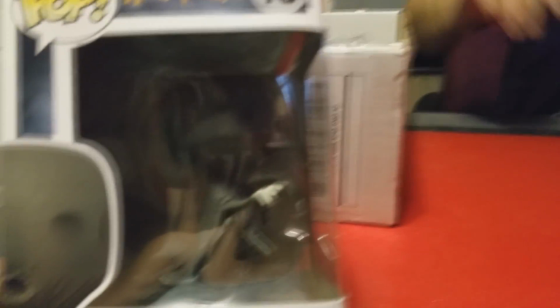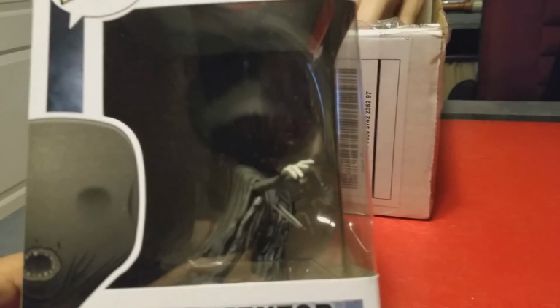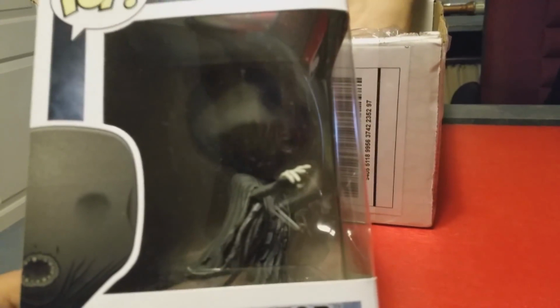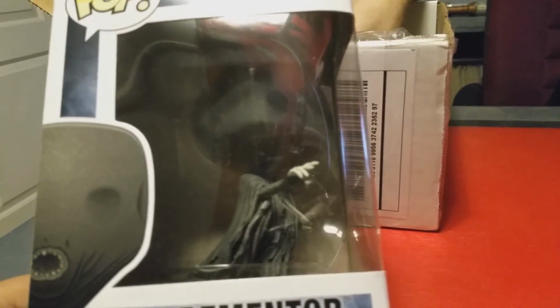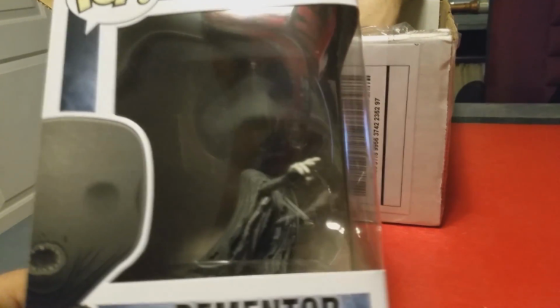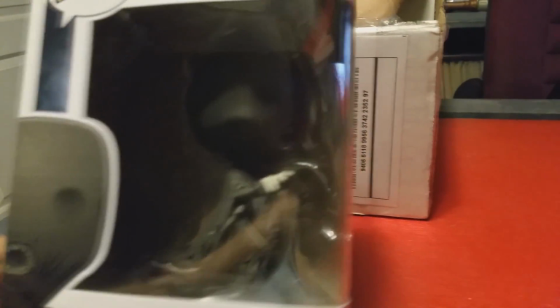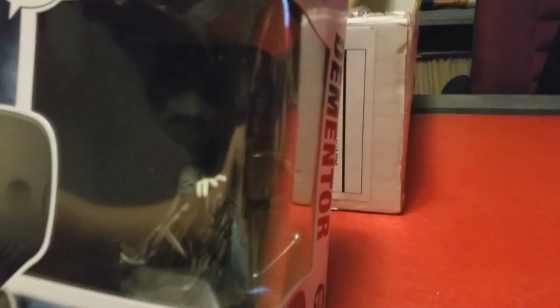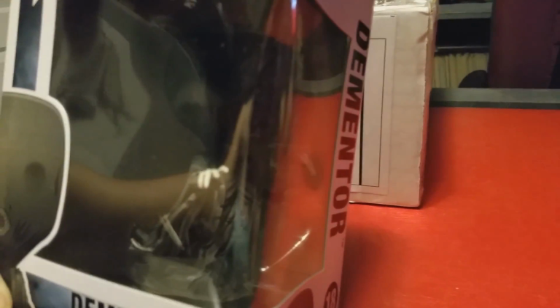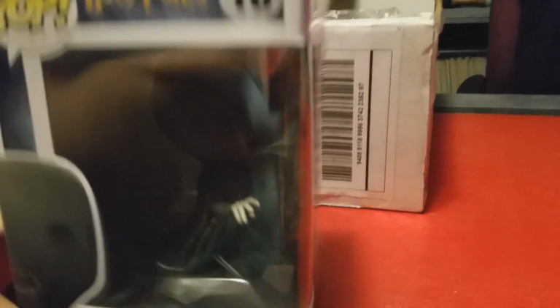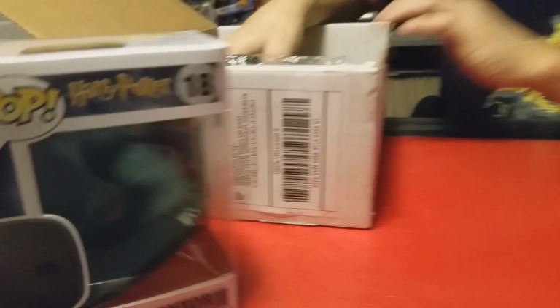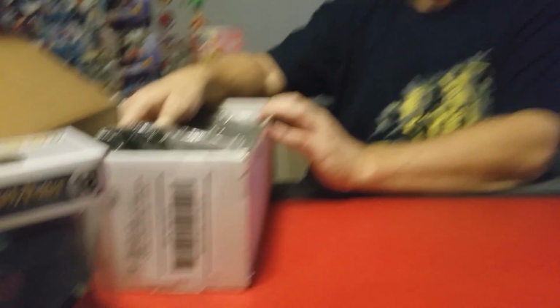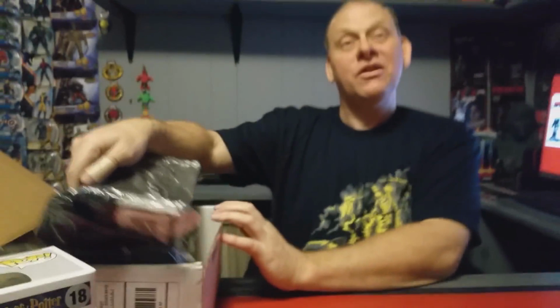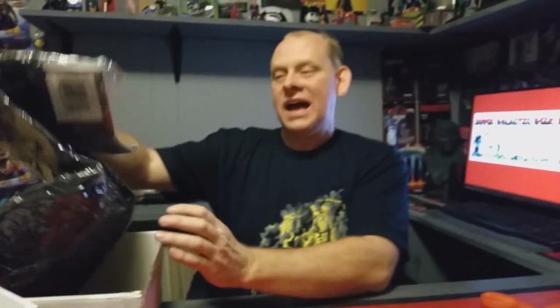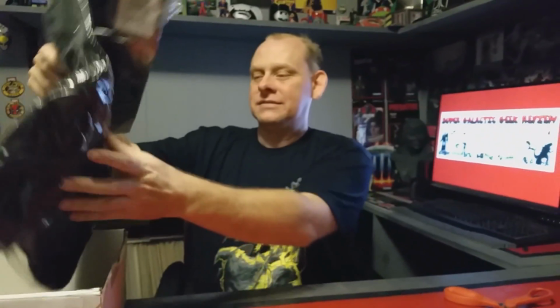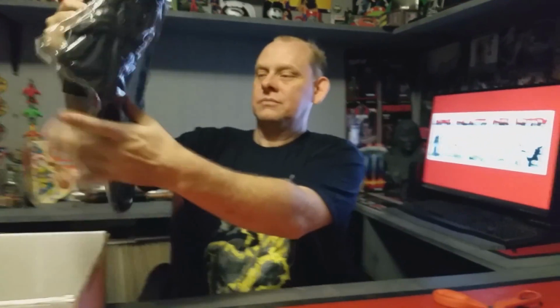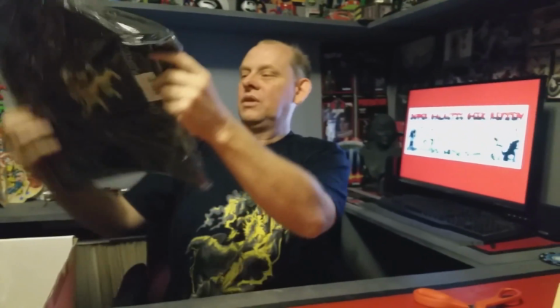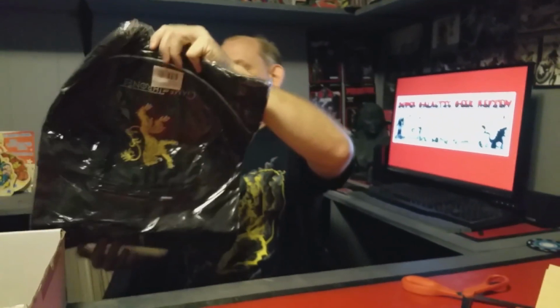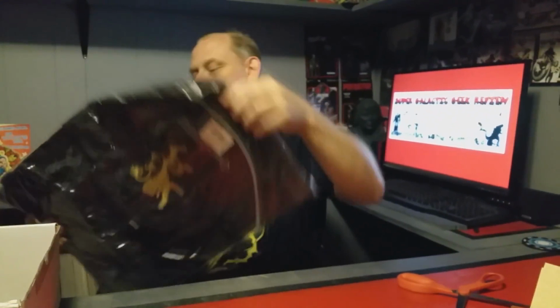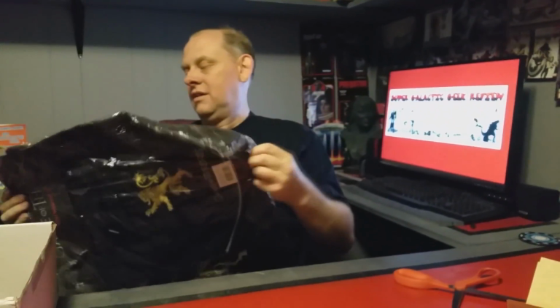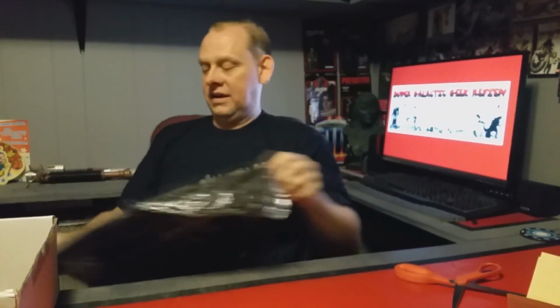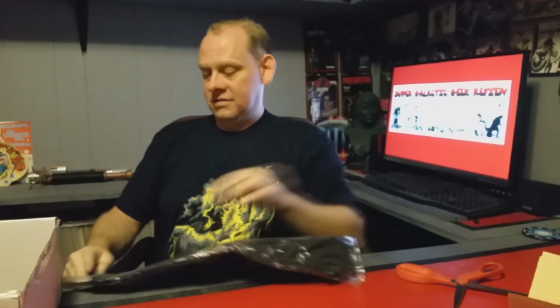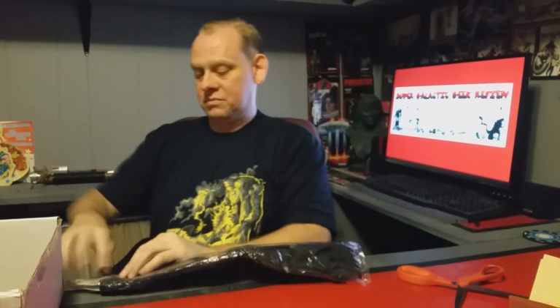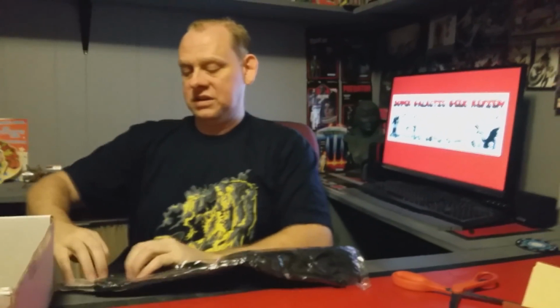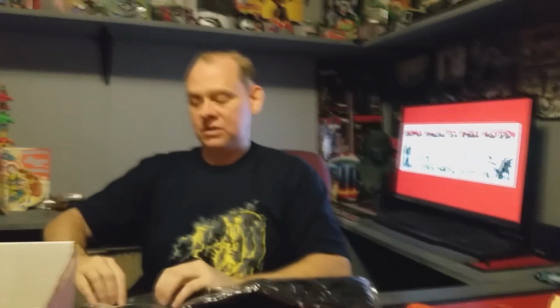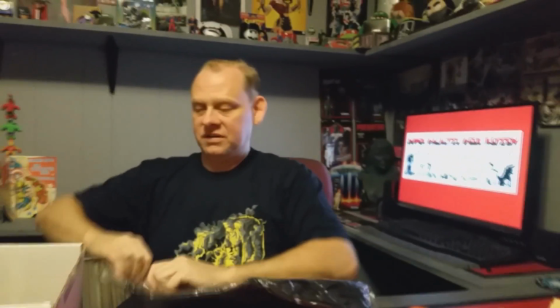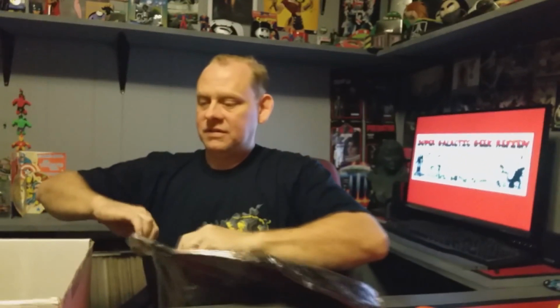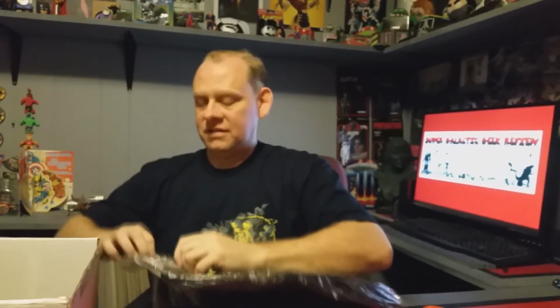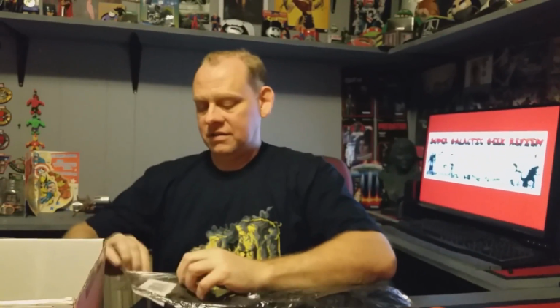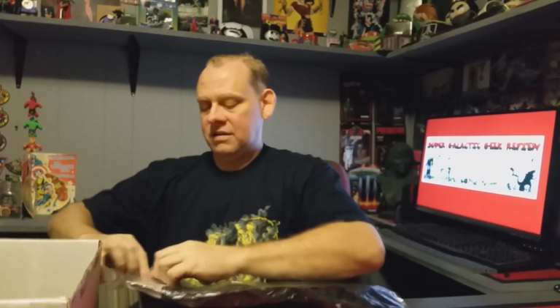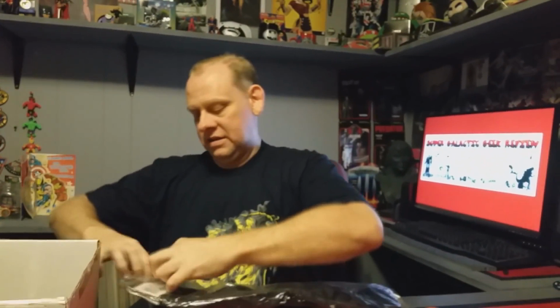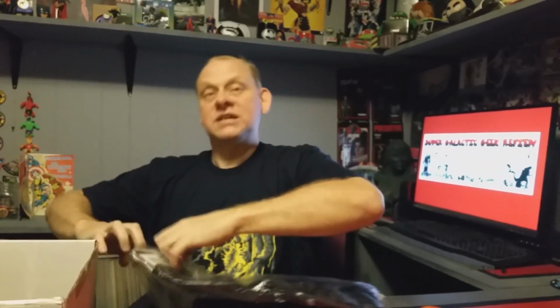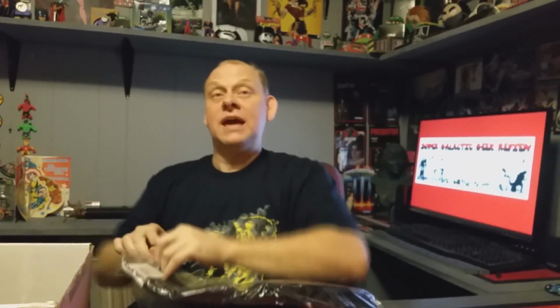I got a Dementor — a Dementor Funko Pop! Check him out. He just looks evil, downright evil looking. I love it.